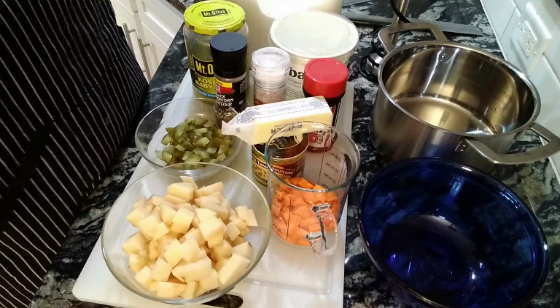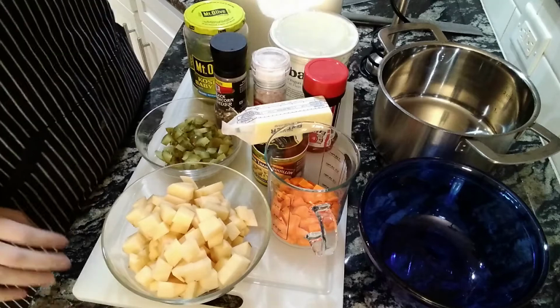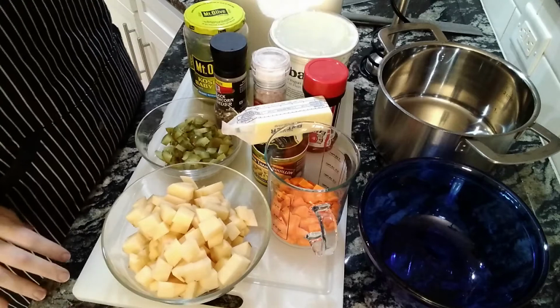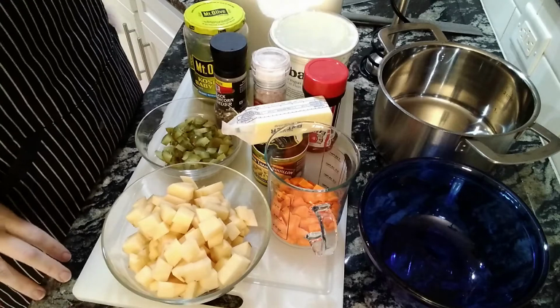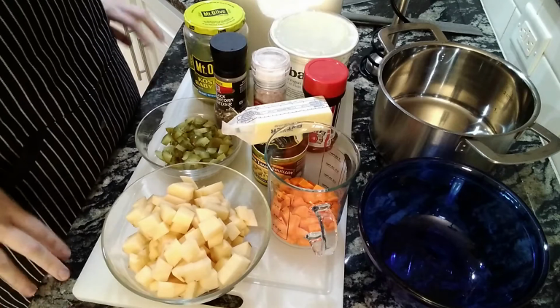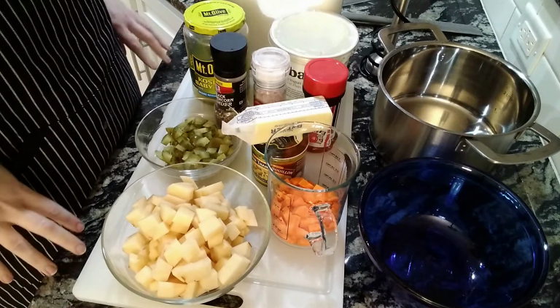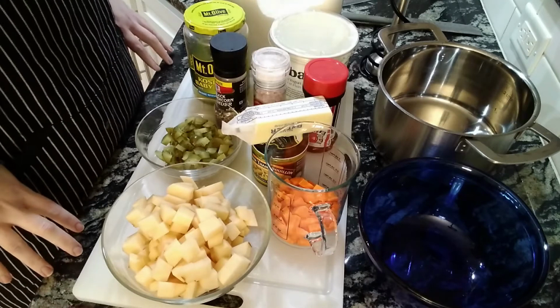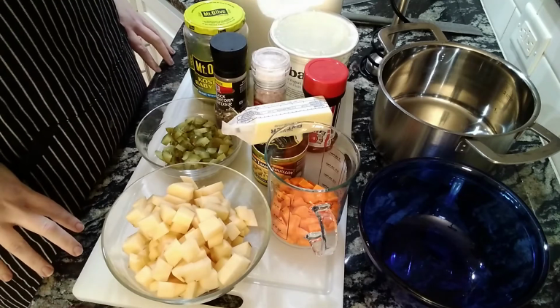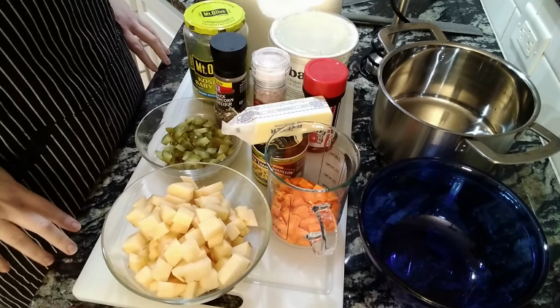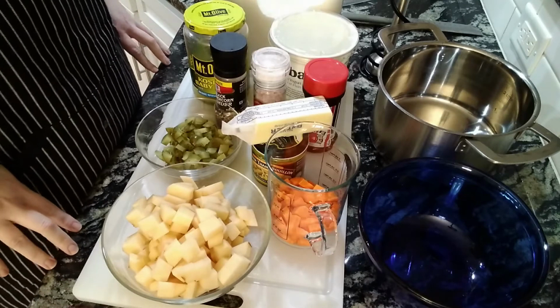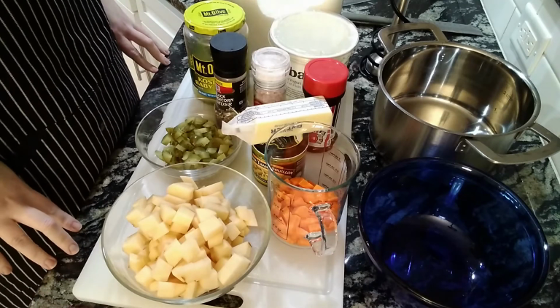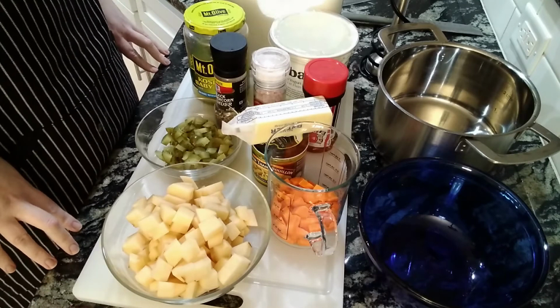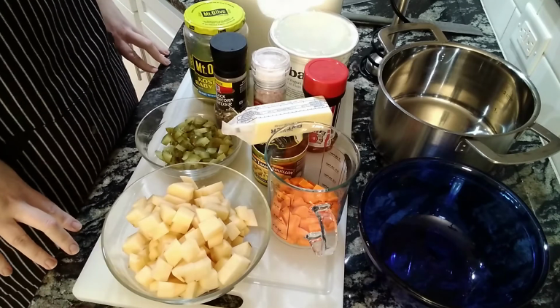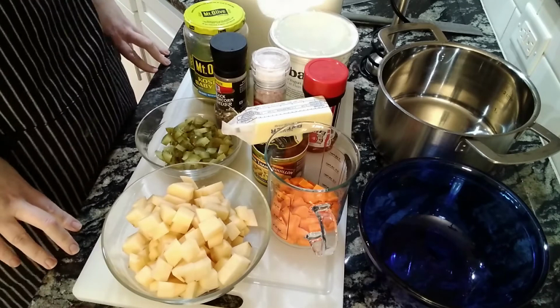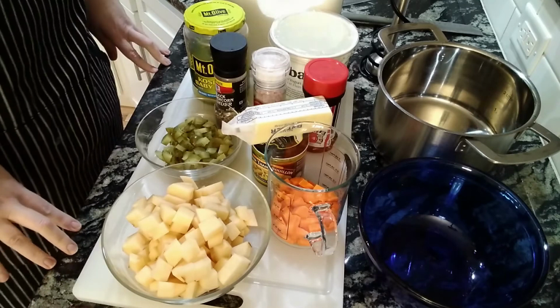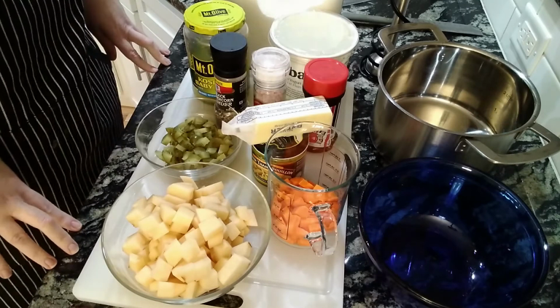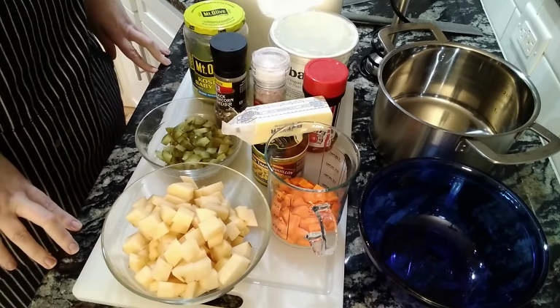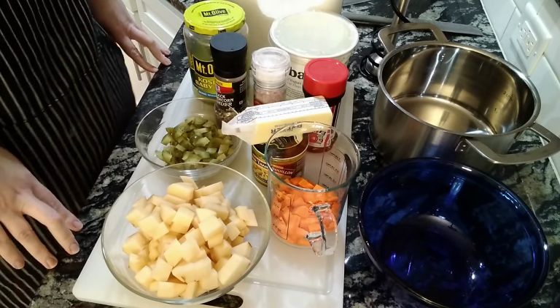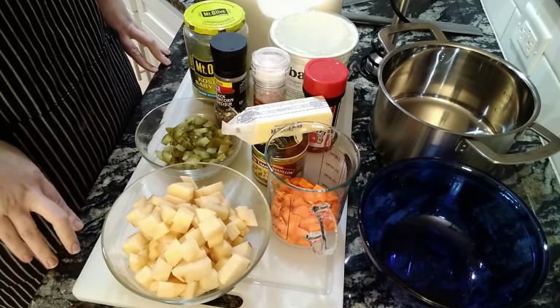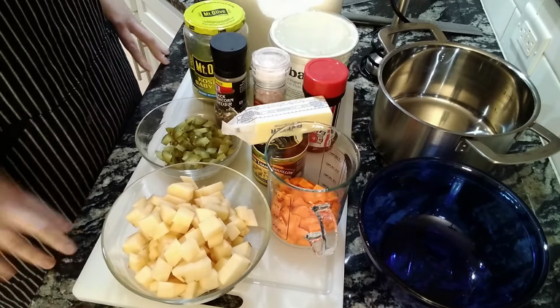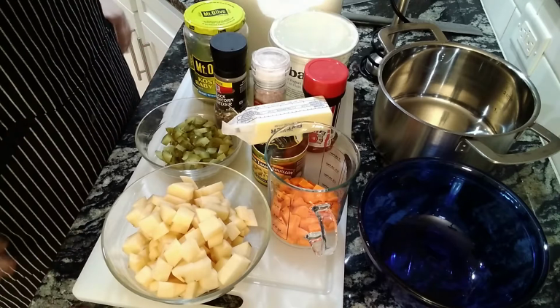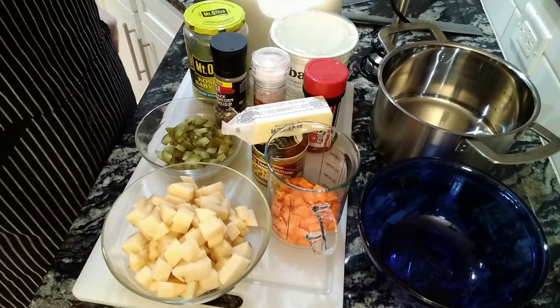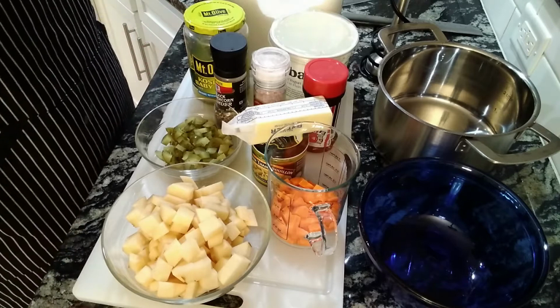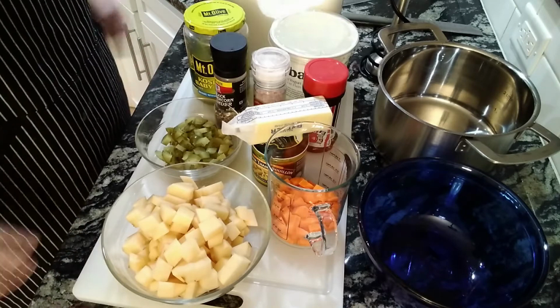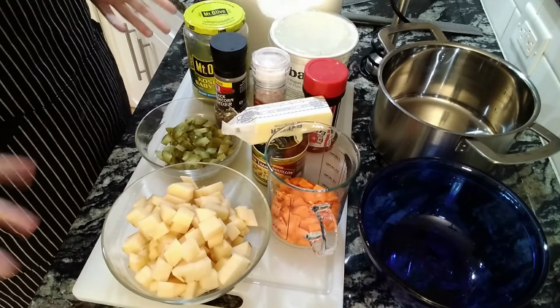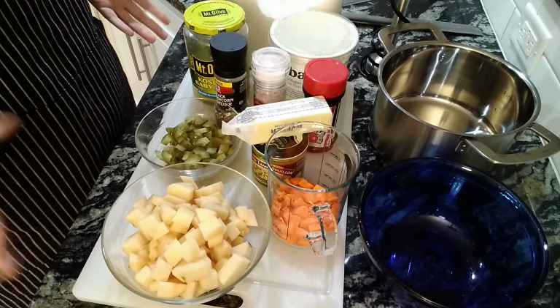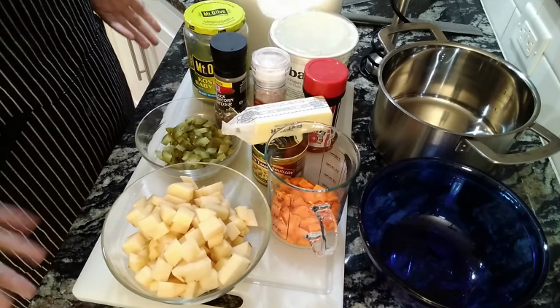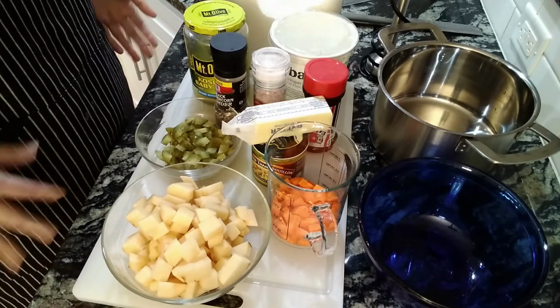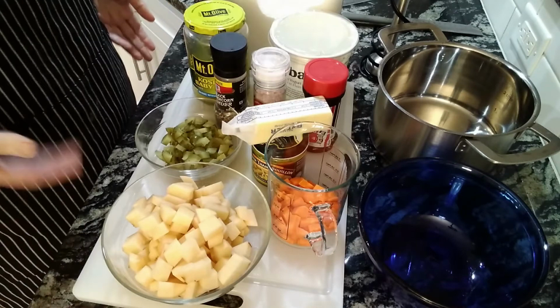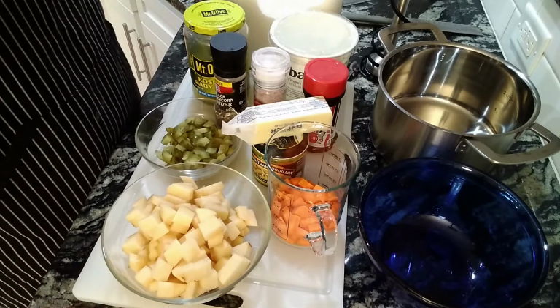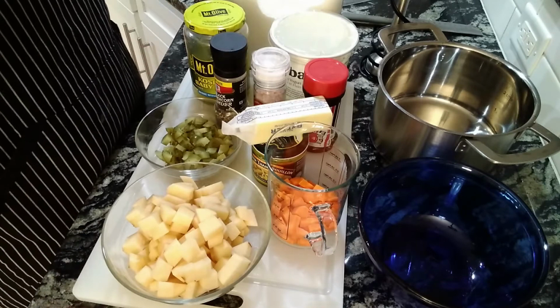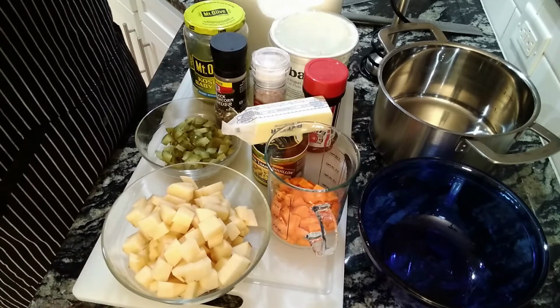This week's recipe is potato or pickle soup. I'm going to actually make the pickle soup variety tonight, but there's only one difference, and that's pickles.